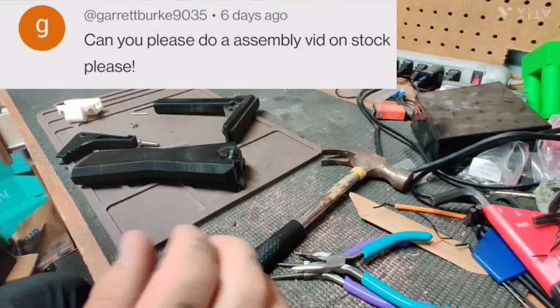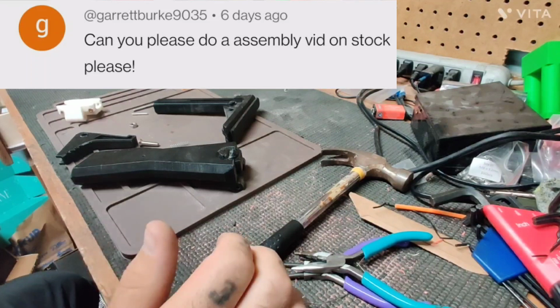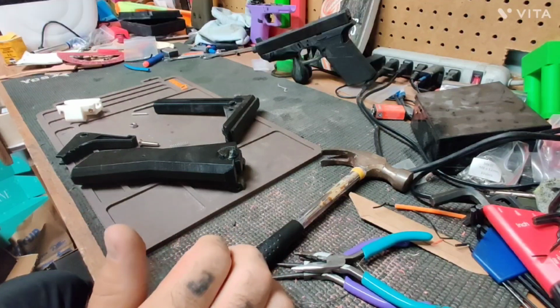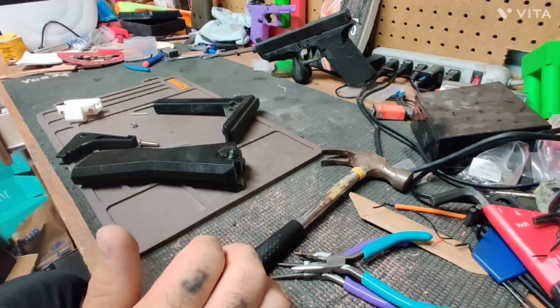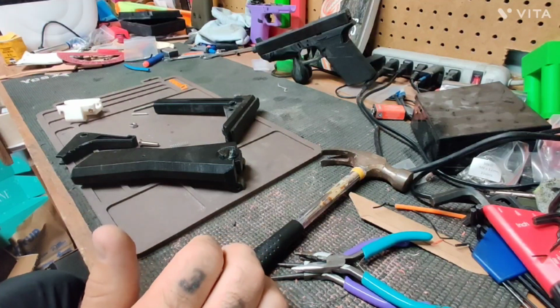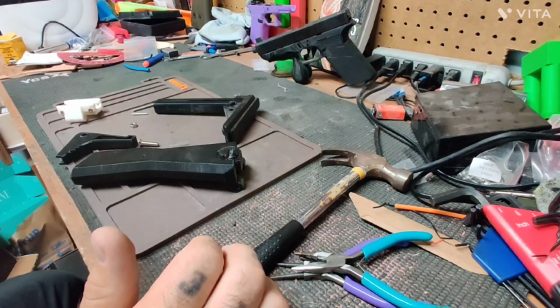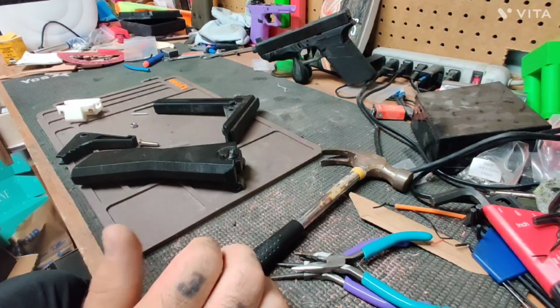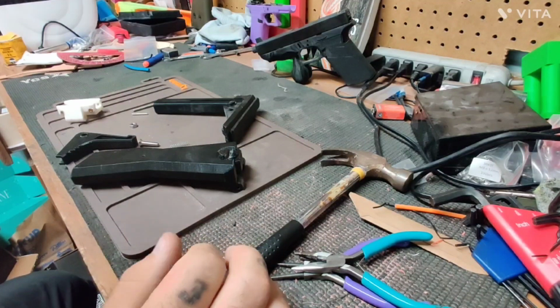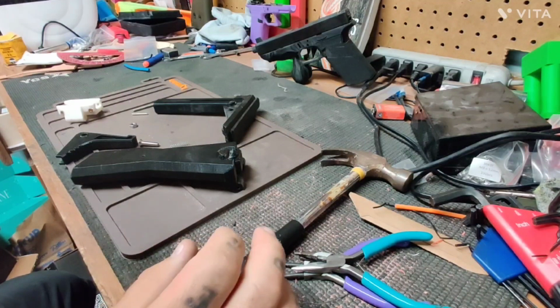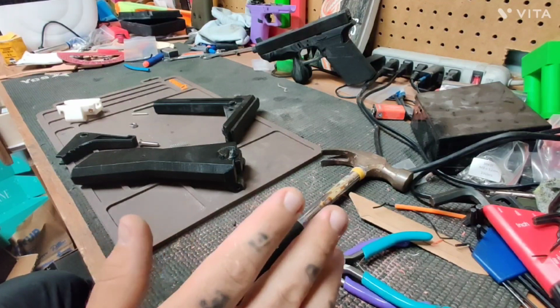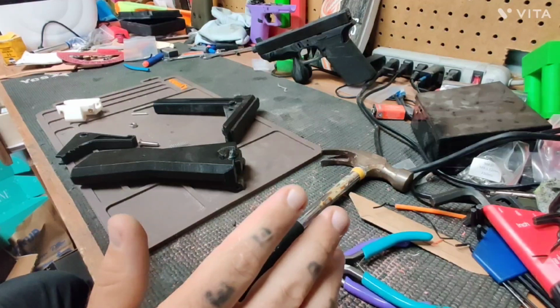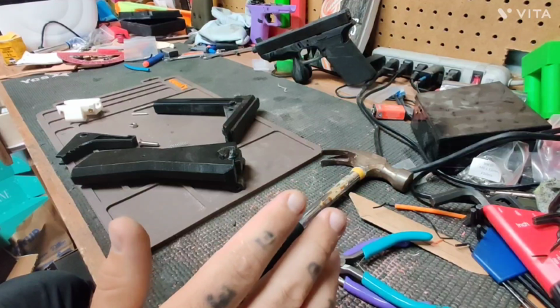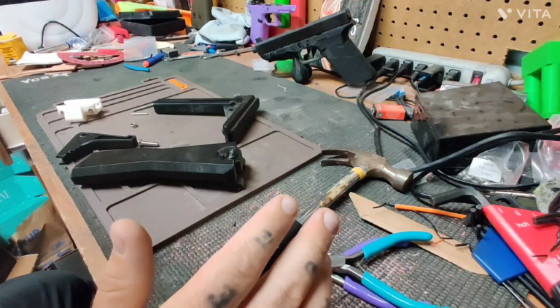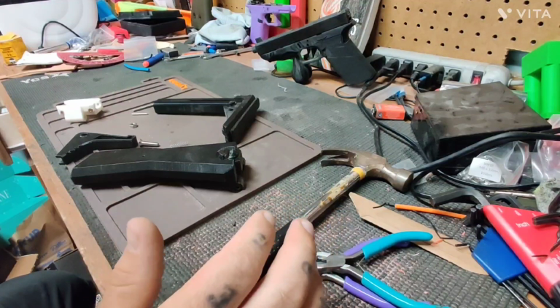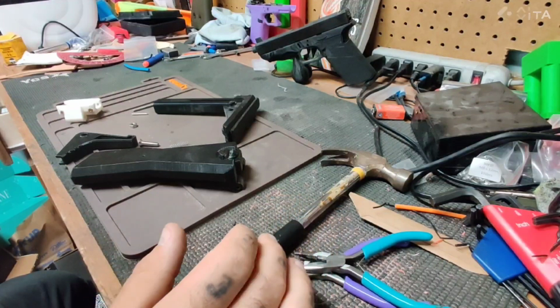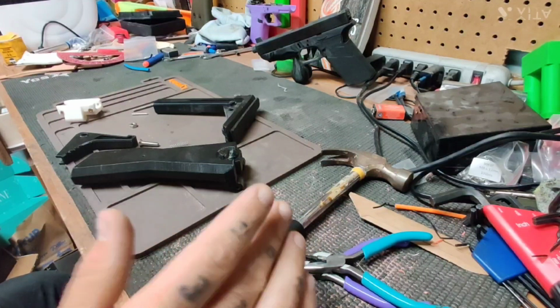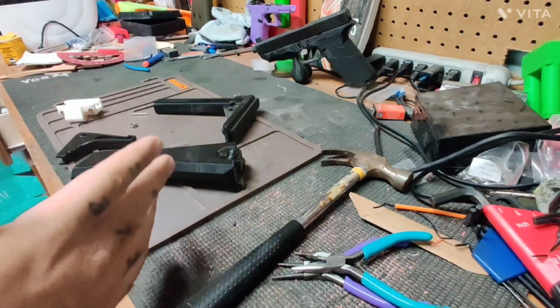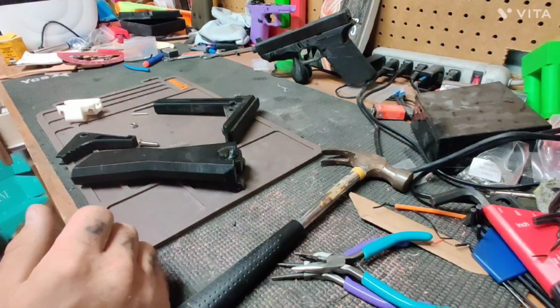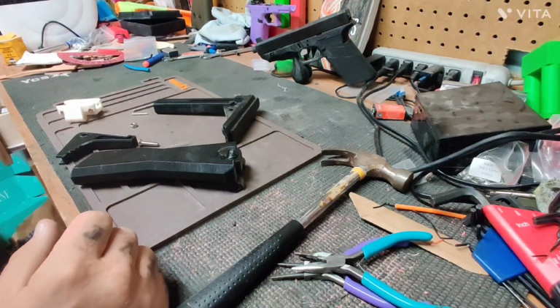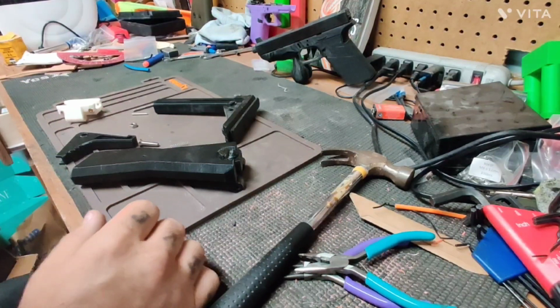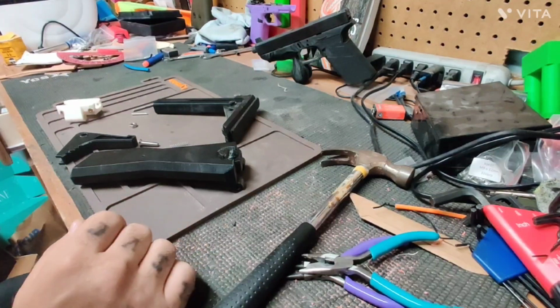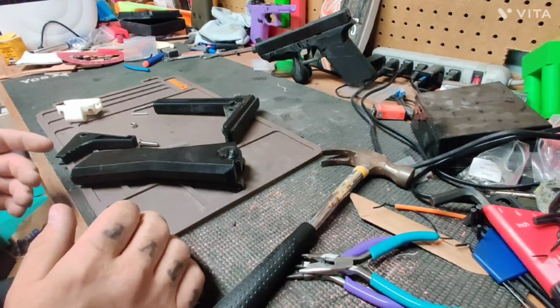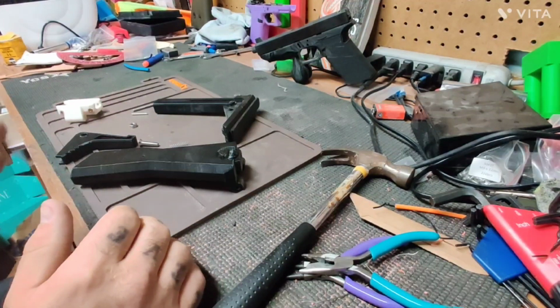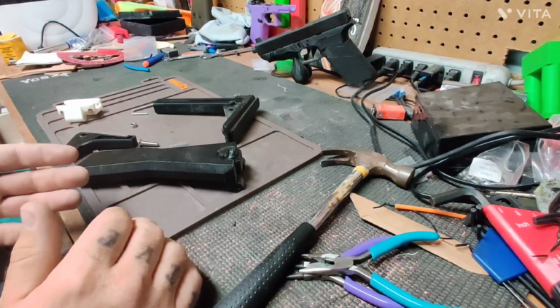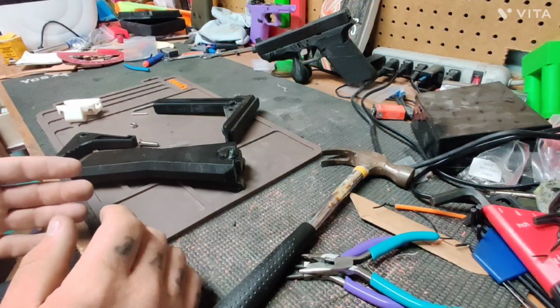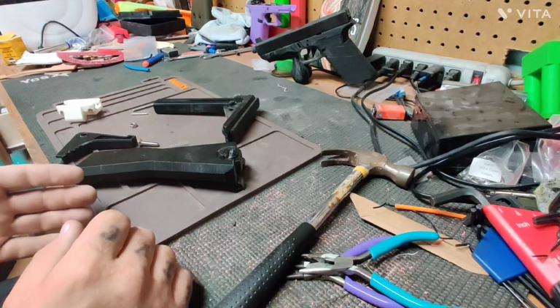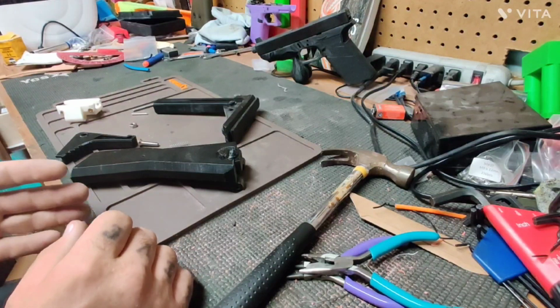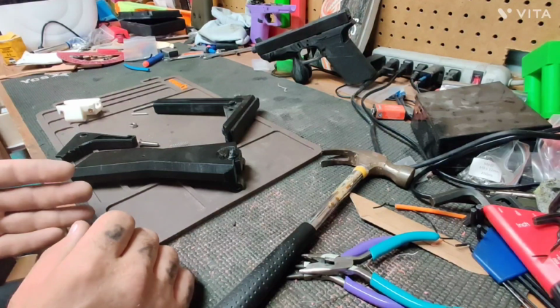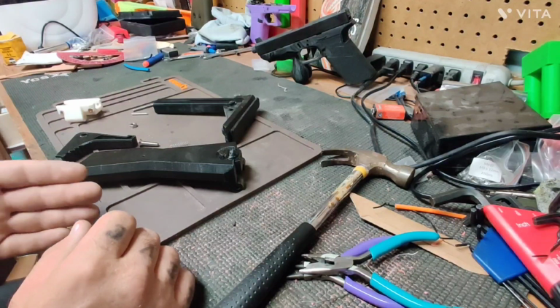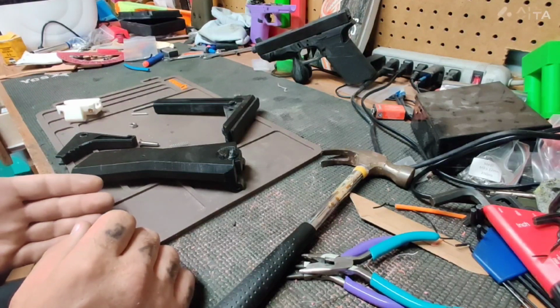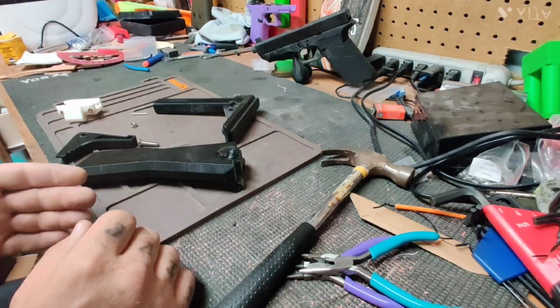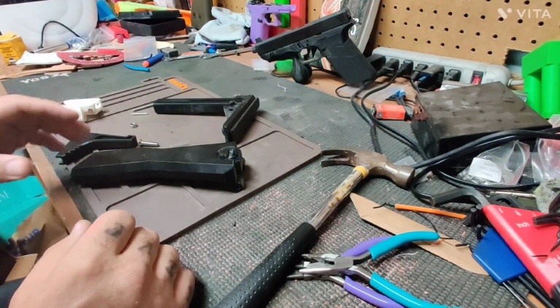I was asked to make a video for the assembly process of the thump and grind stock. Here we have most of the parts — unfortunately some of it's already assembled and there's no way to take it back apart.